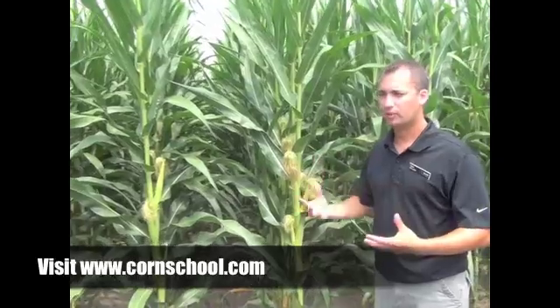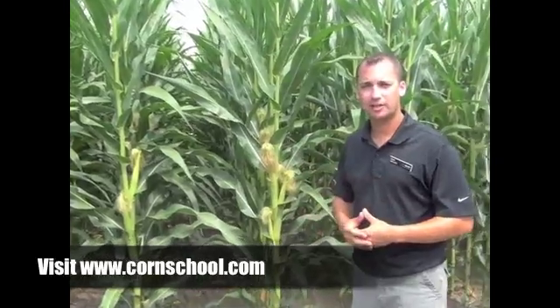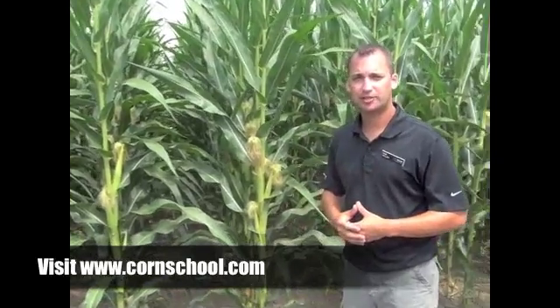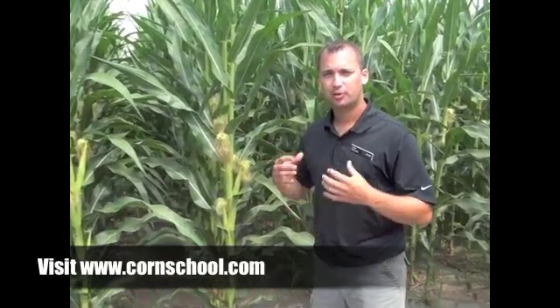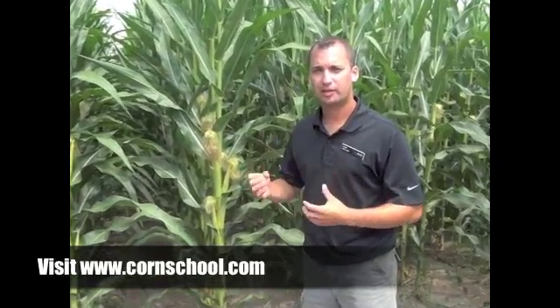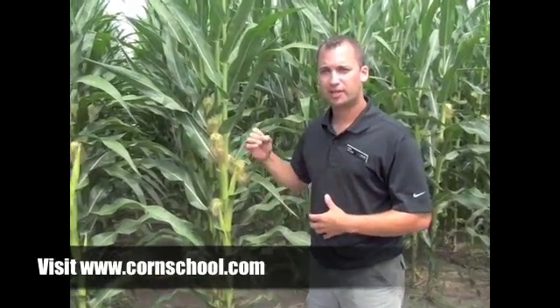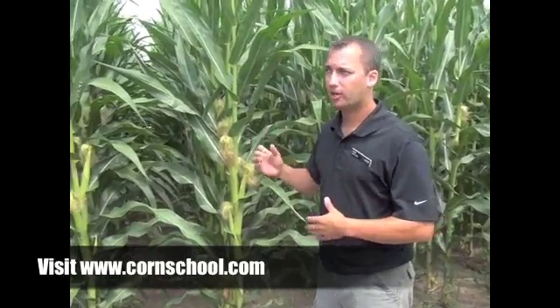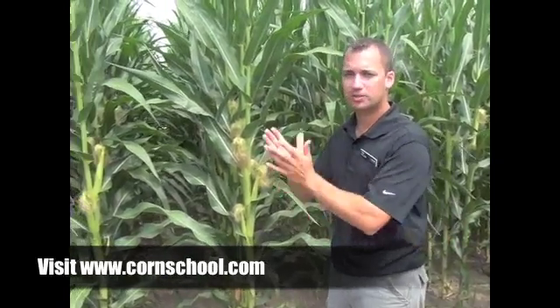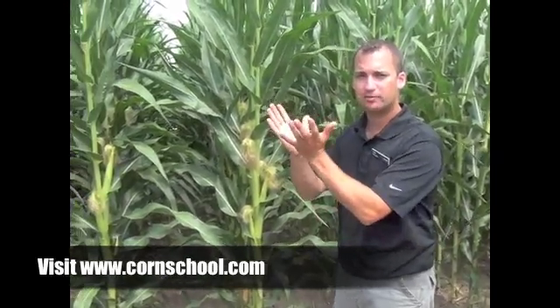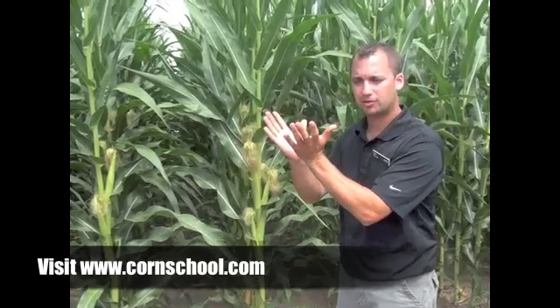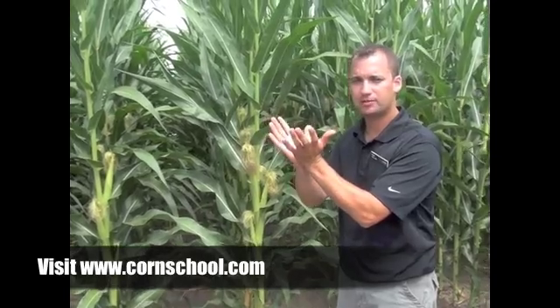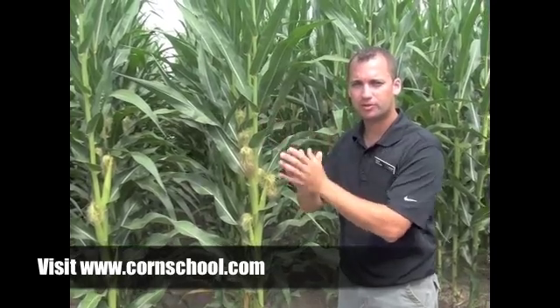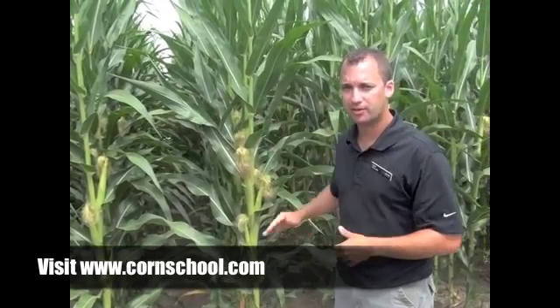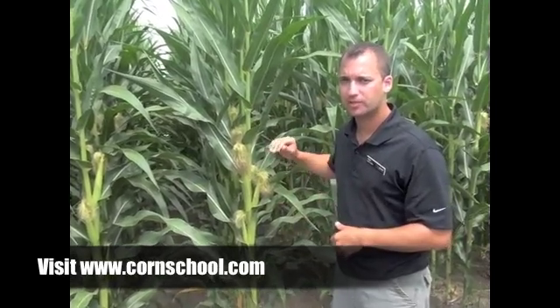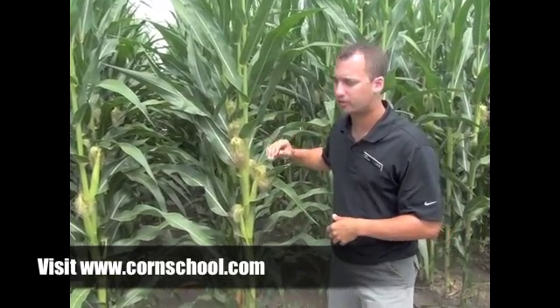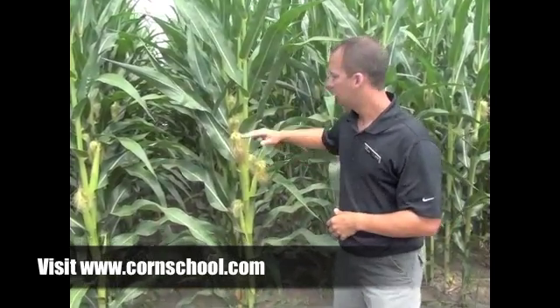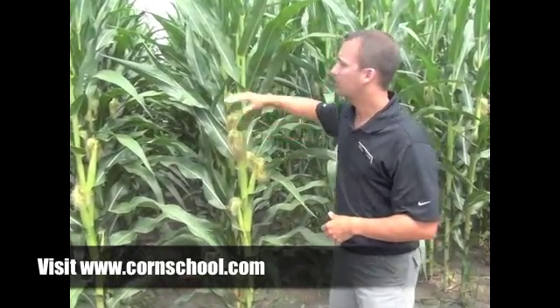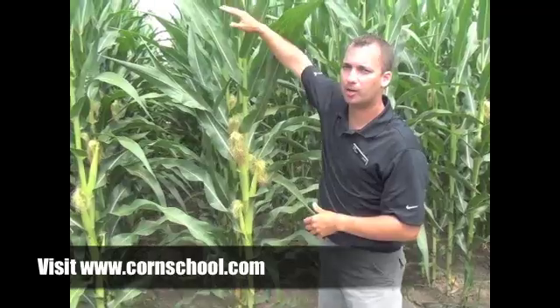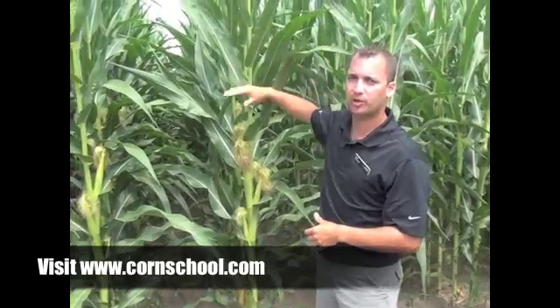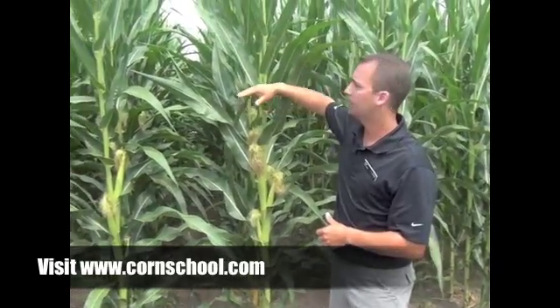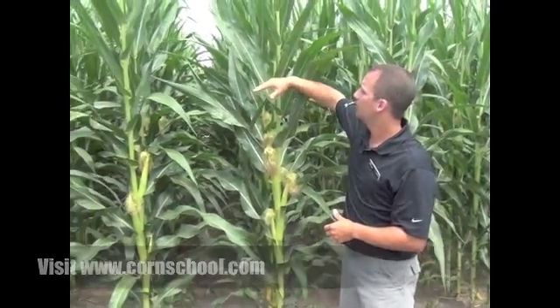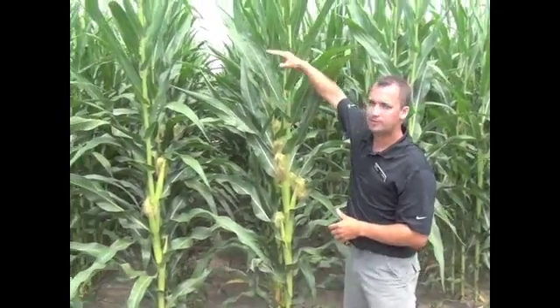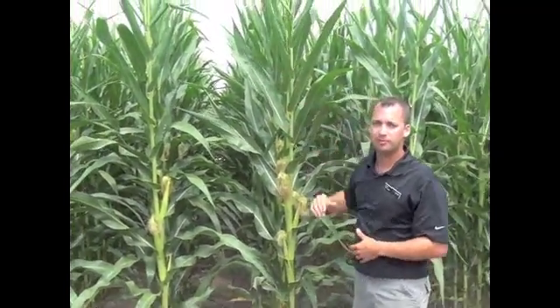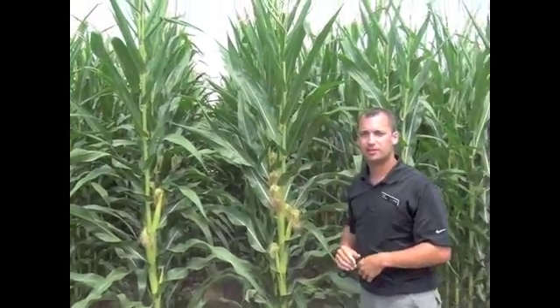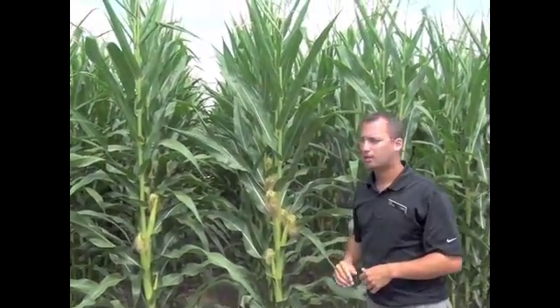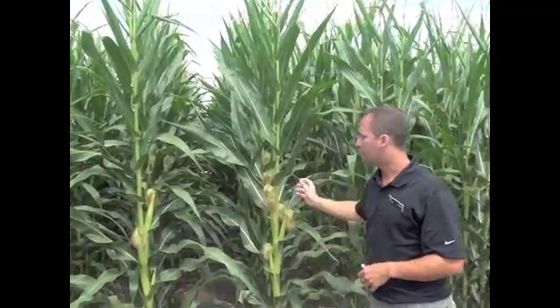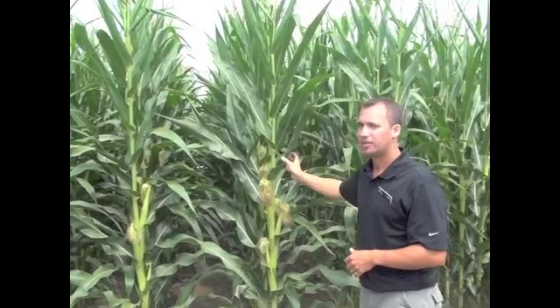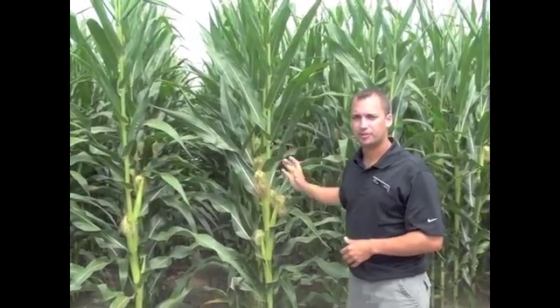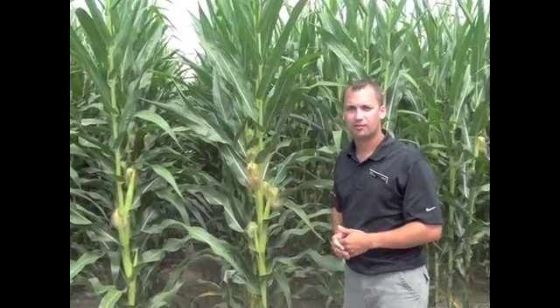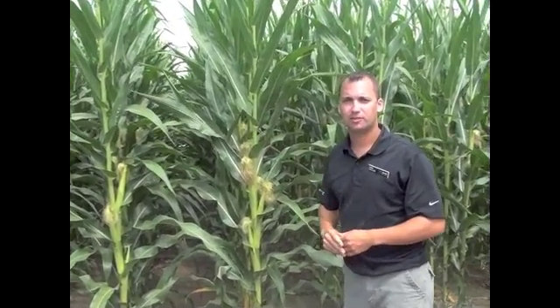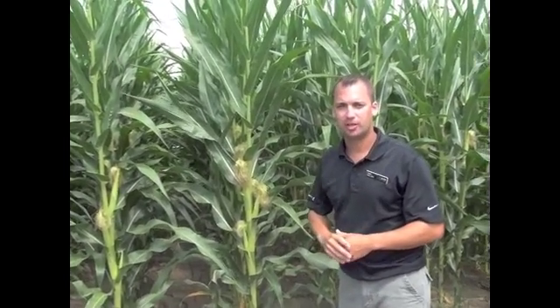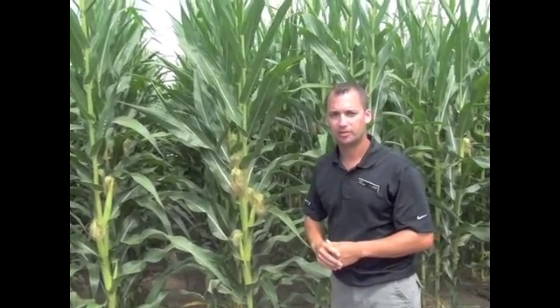We have a high yield potential. You want to get out there and protect that crop once the top leaves have emerged, because 75% of your yield comes from the cob up. So you want to protect these leaves, keep them free of disease in order to maximize your yield and take advantage of today's commodity prices.